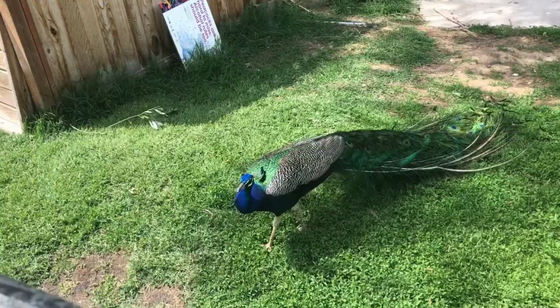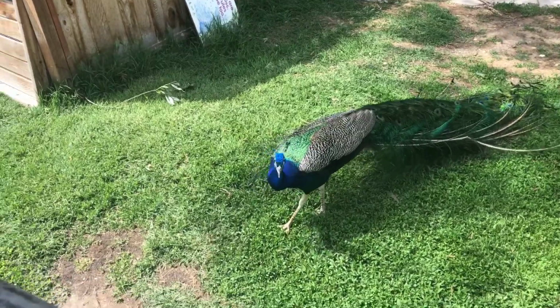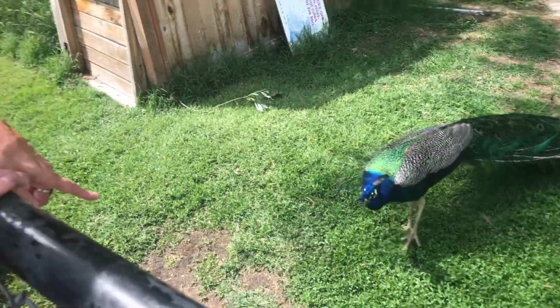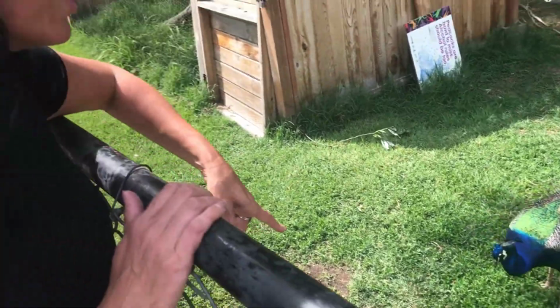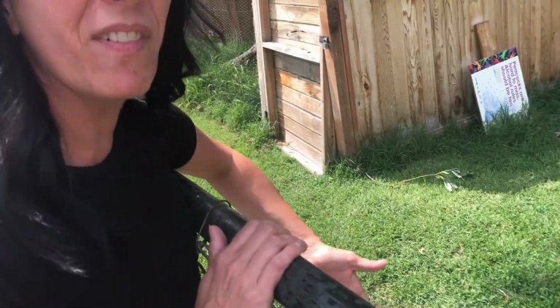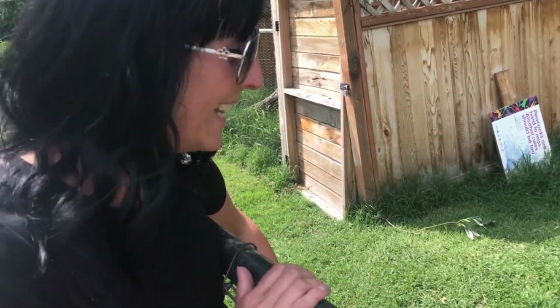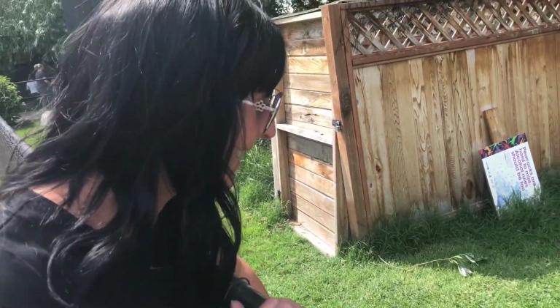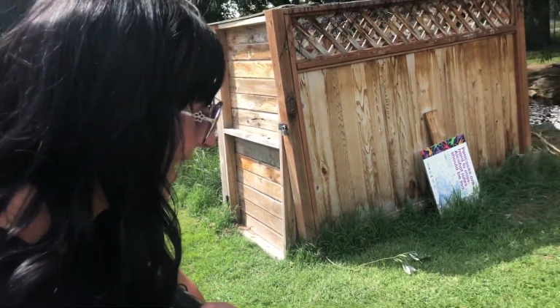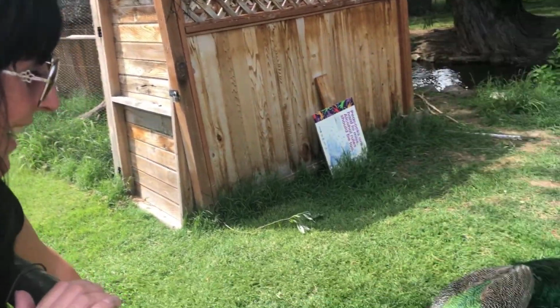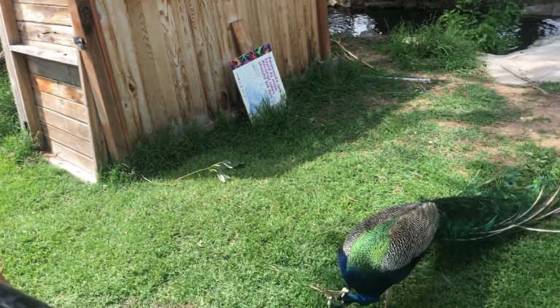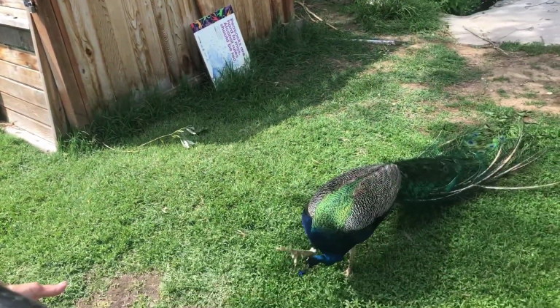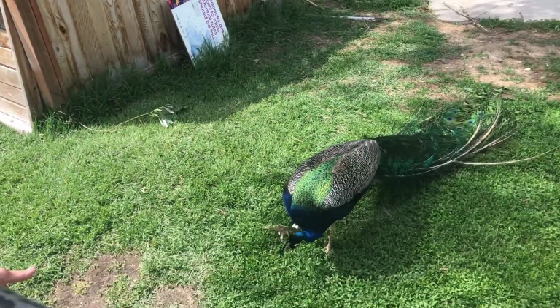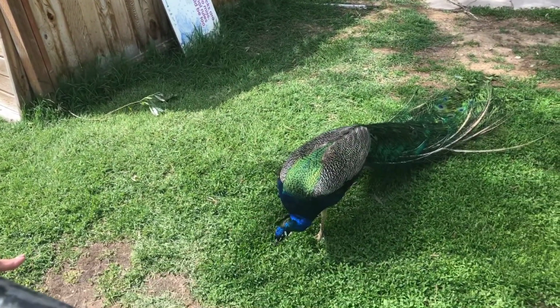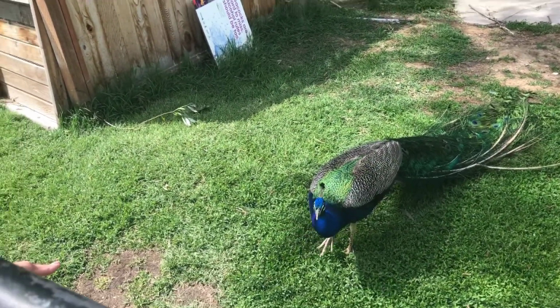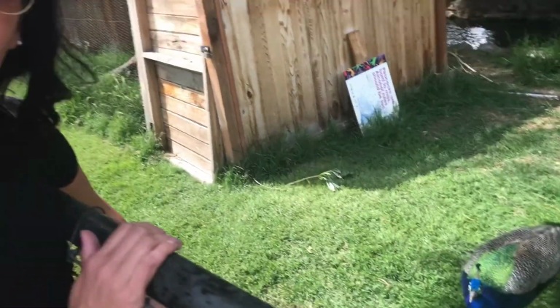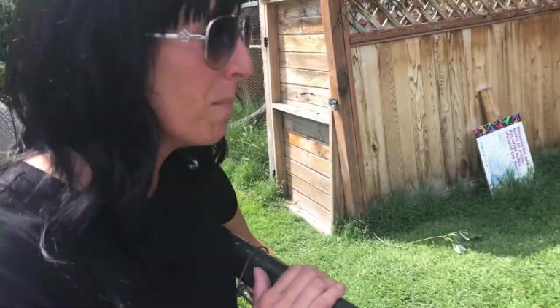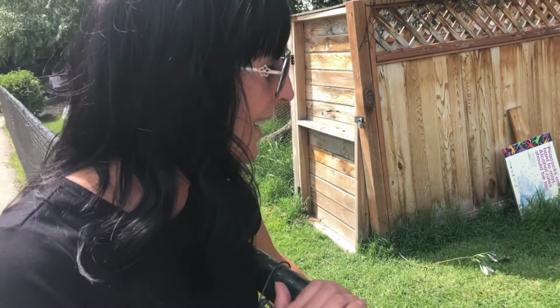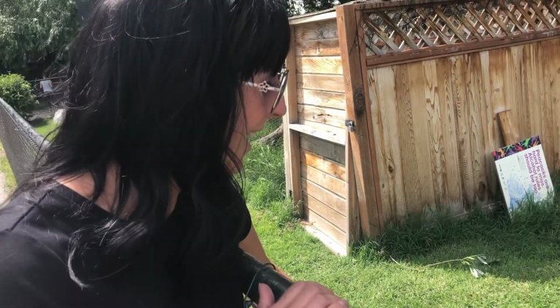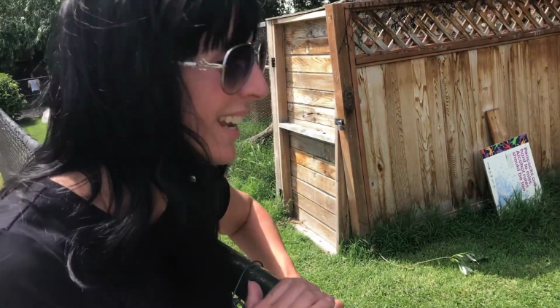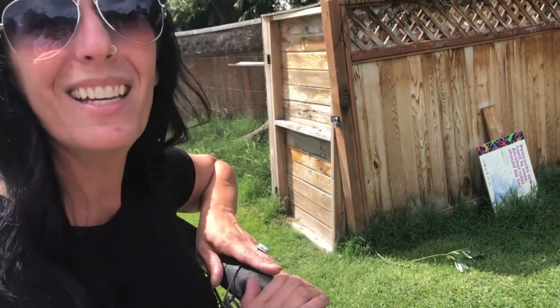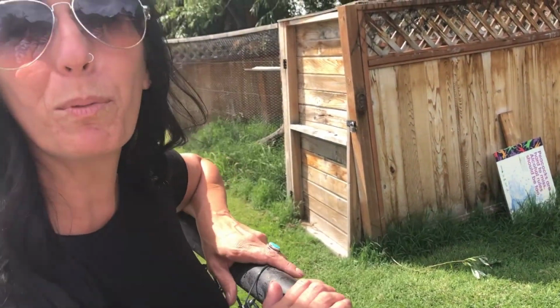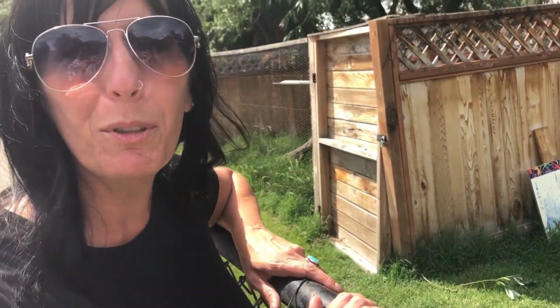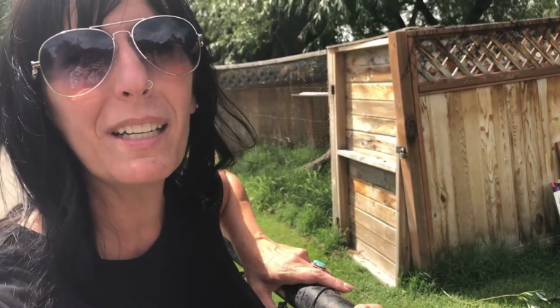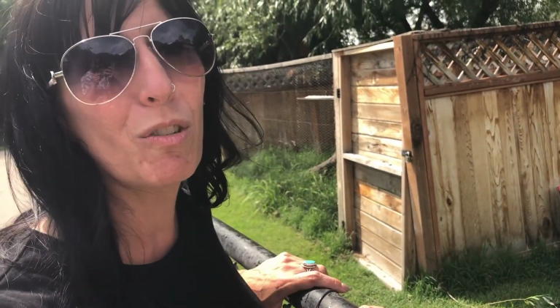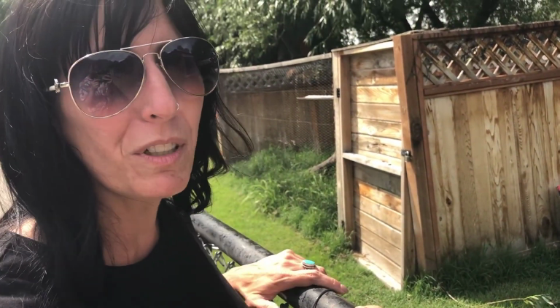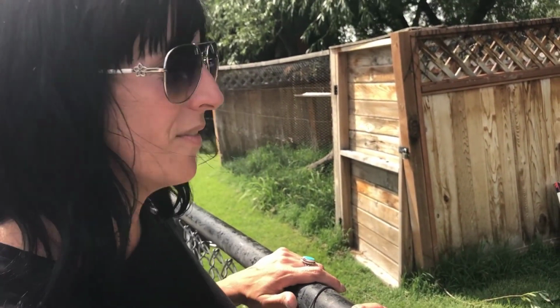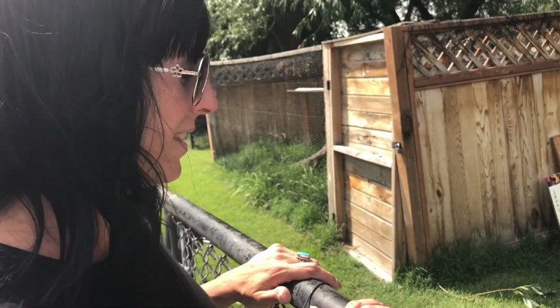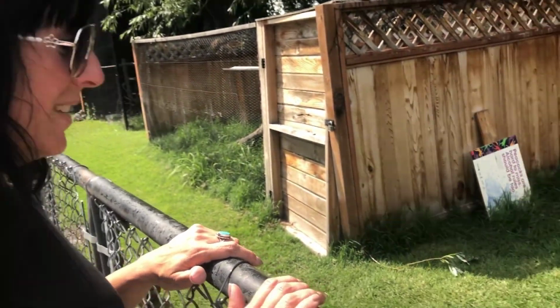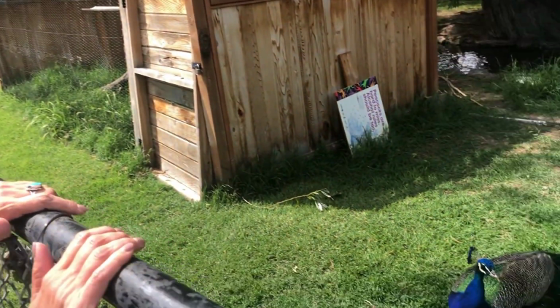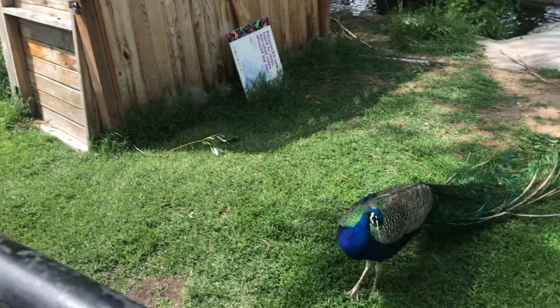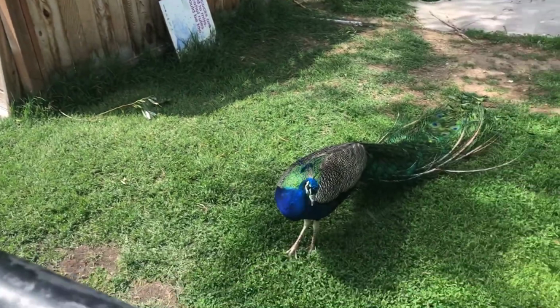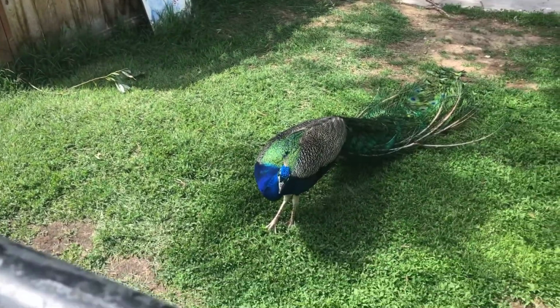Look at — what did we find here? It's a — you're right — a peacock. It's blue and has gorgeous feathers. Match your pictures.